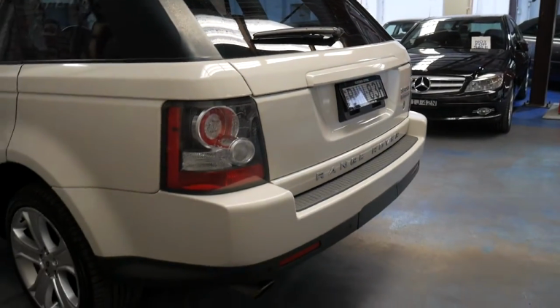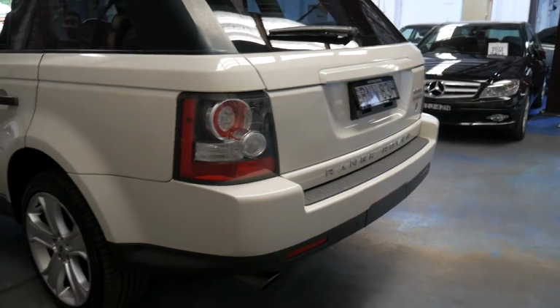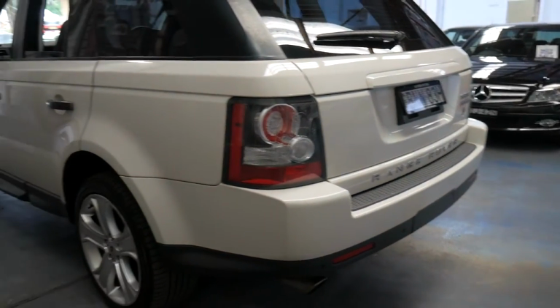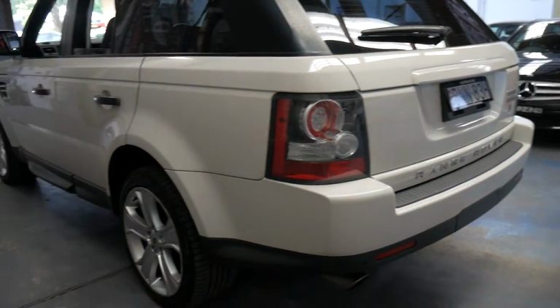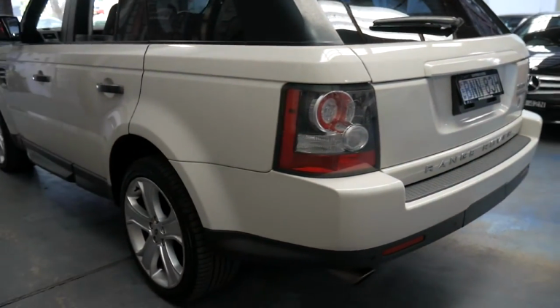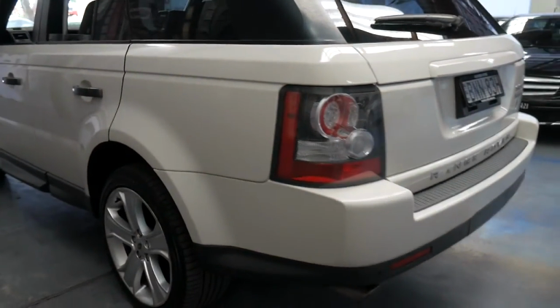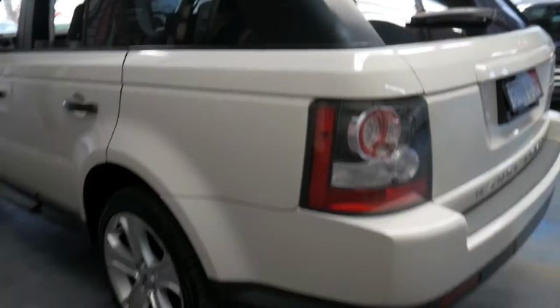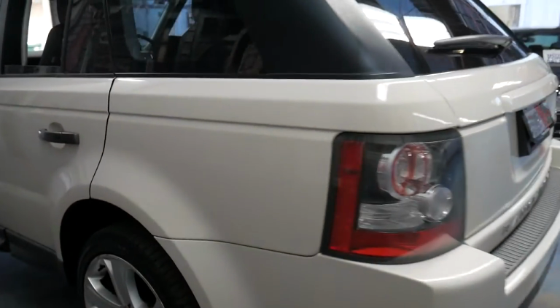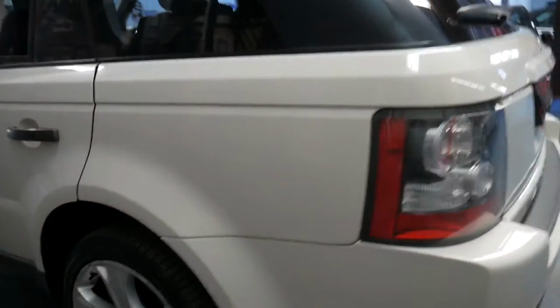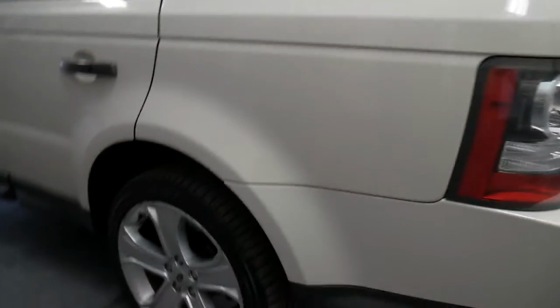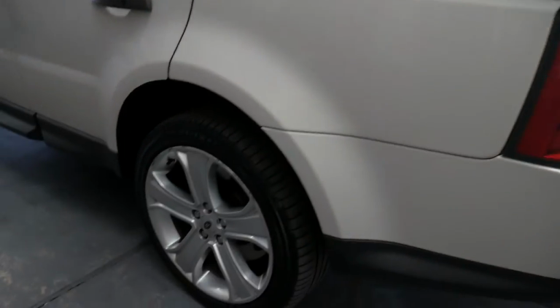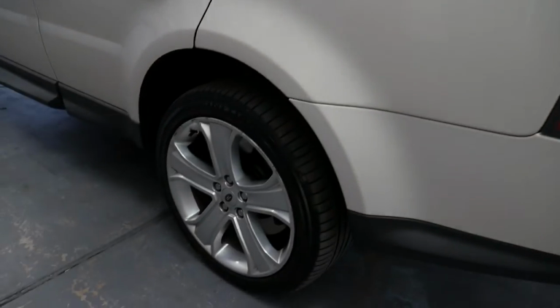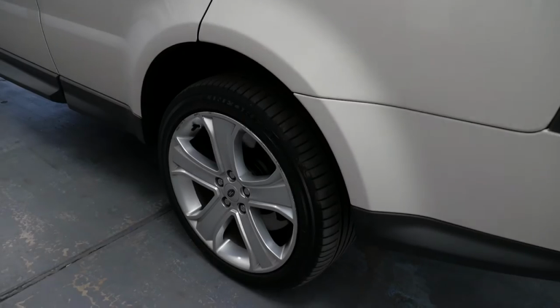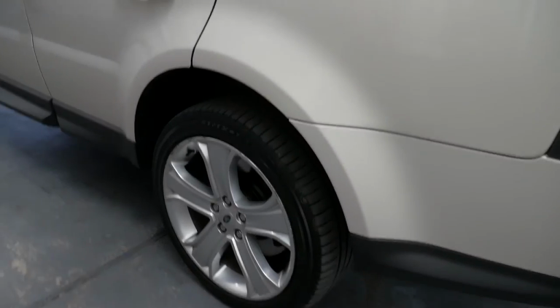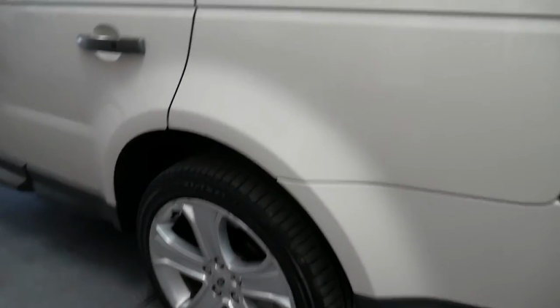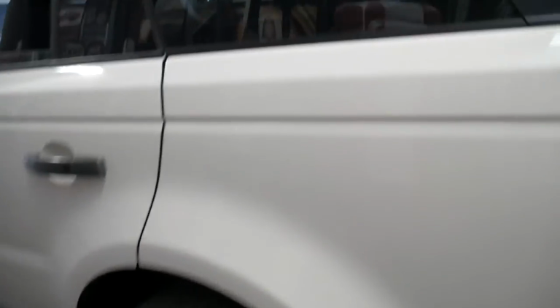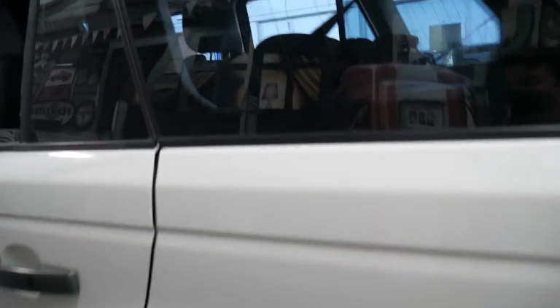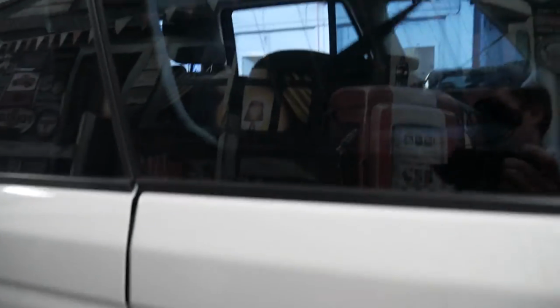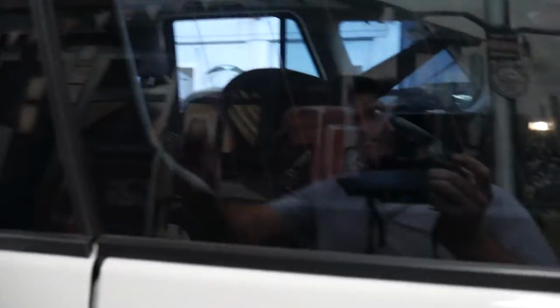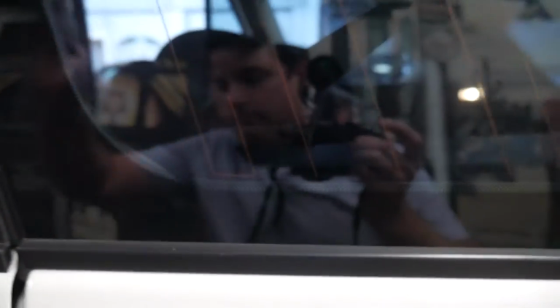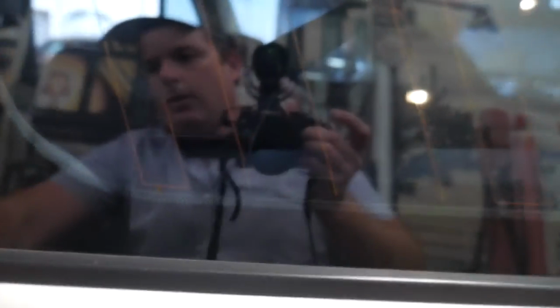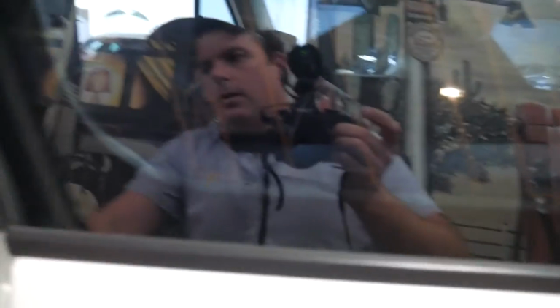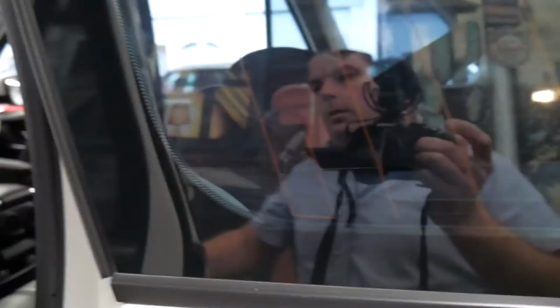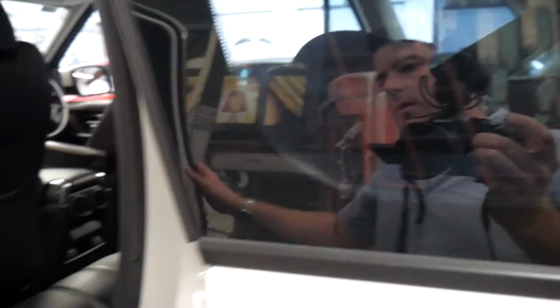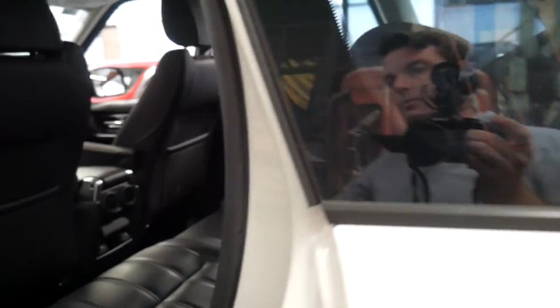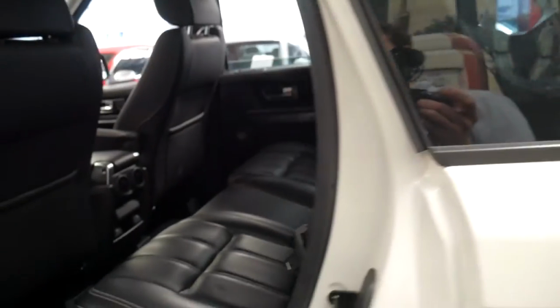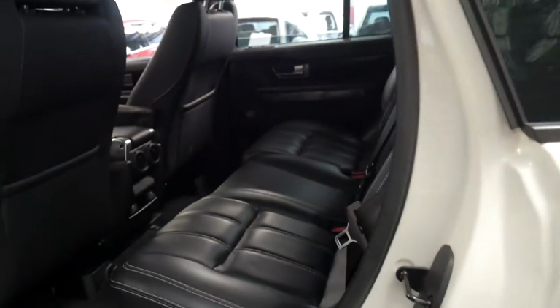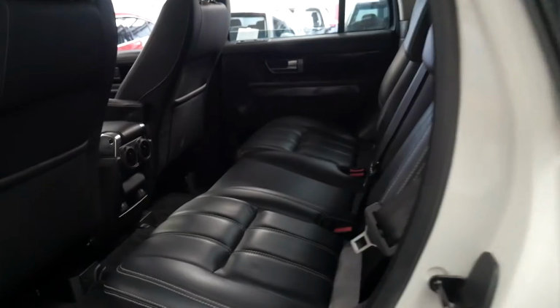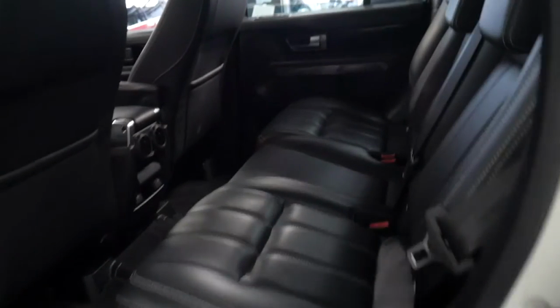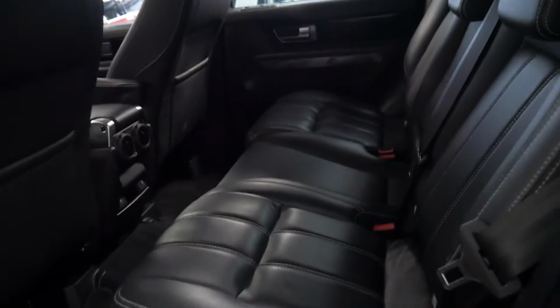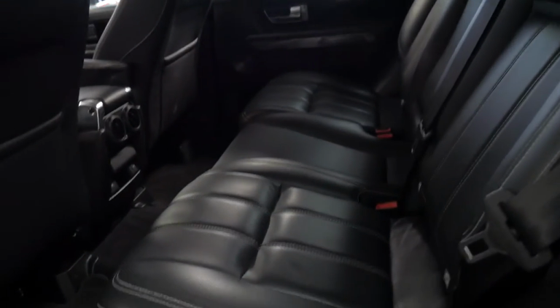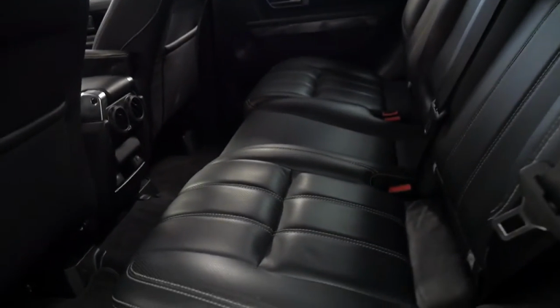It's got tinted windows. It's got the standard five-spoke alloy wheels, which look fantastic. And it also has the perforated soft leather interior.